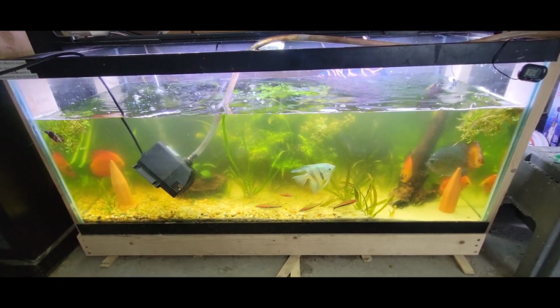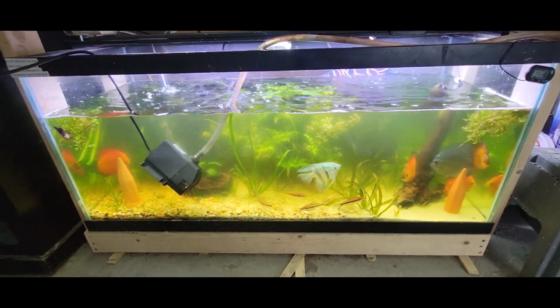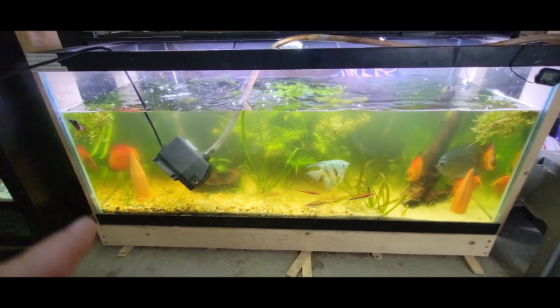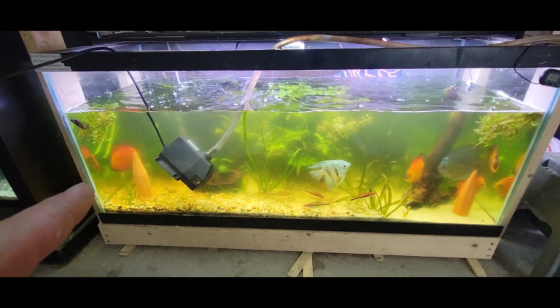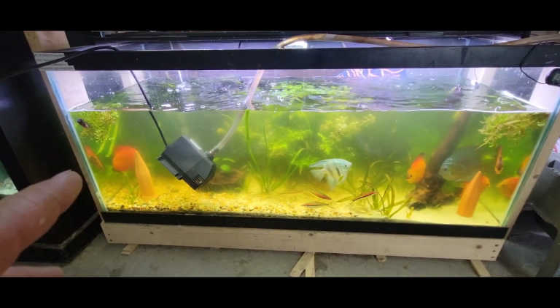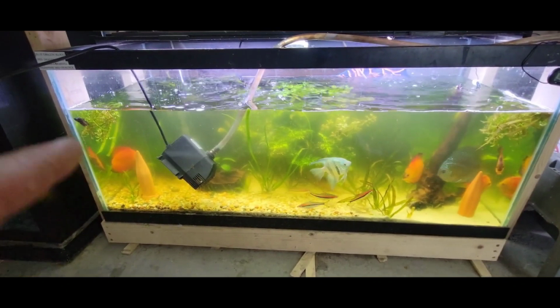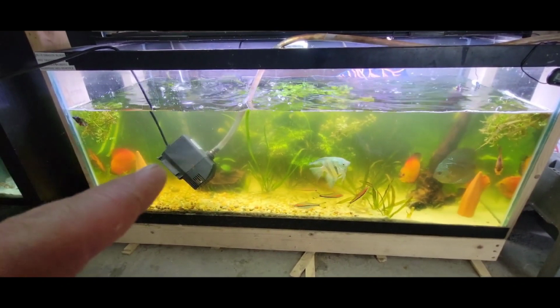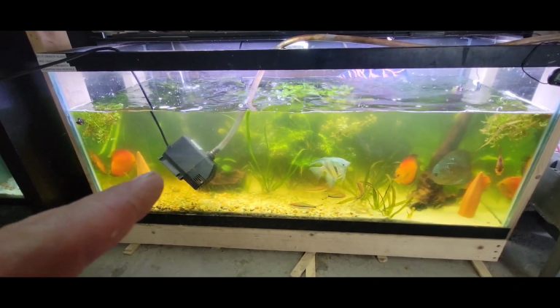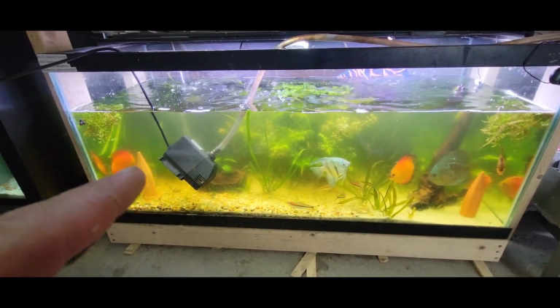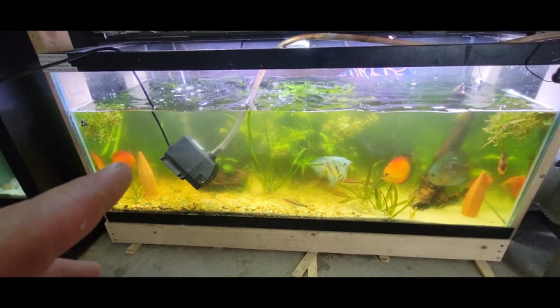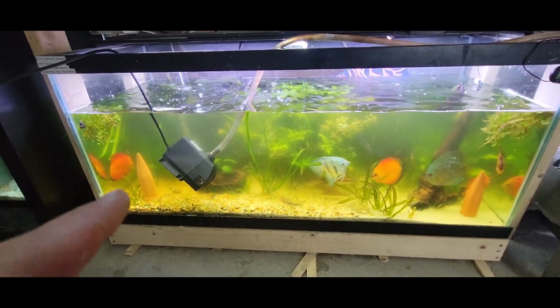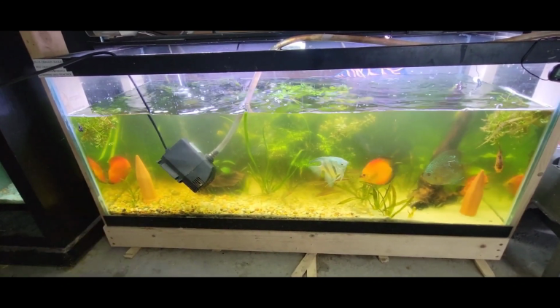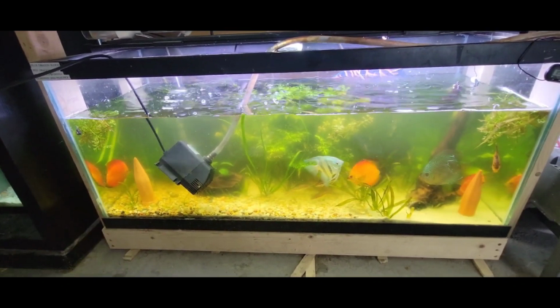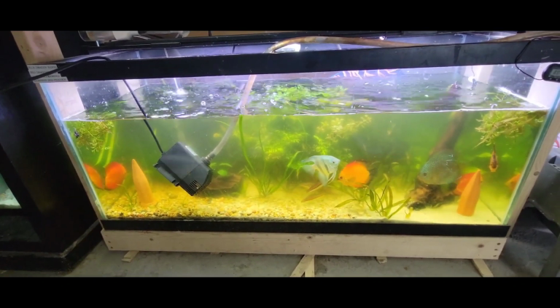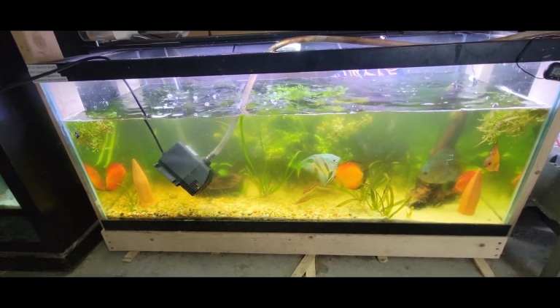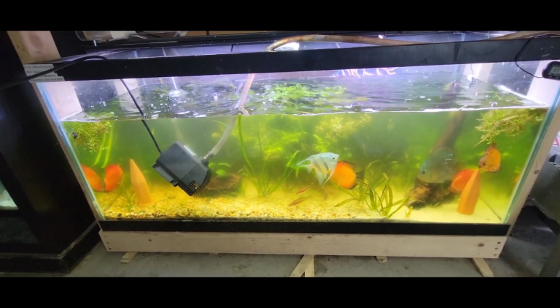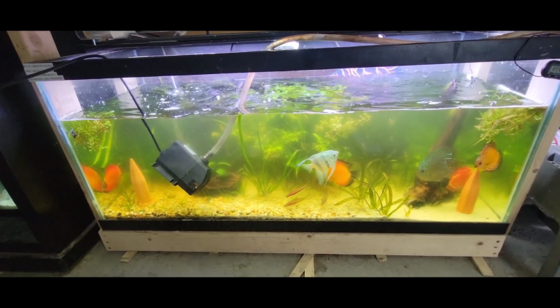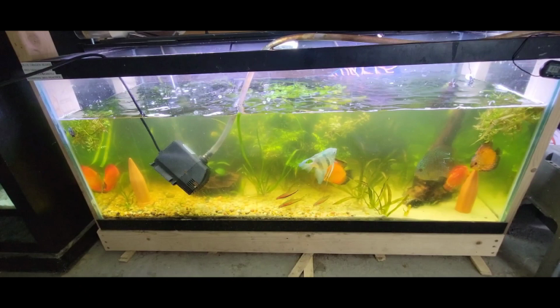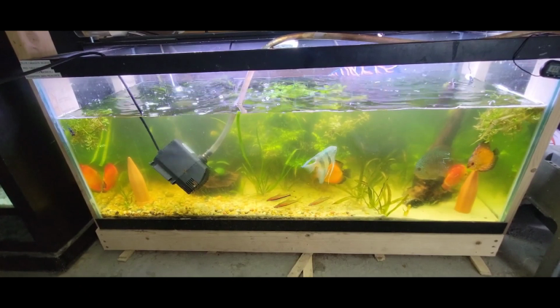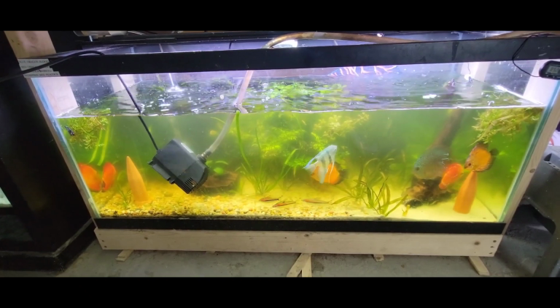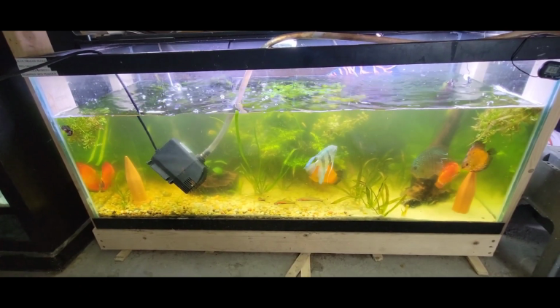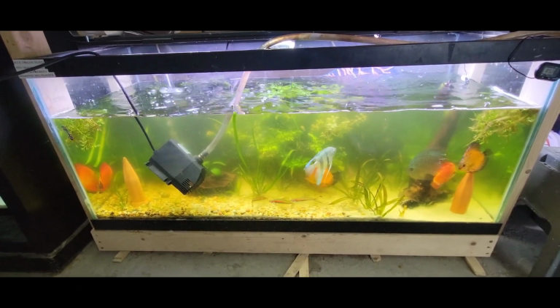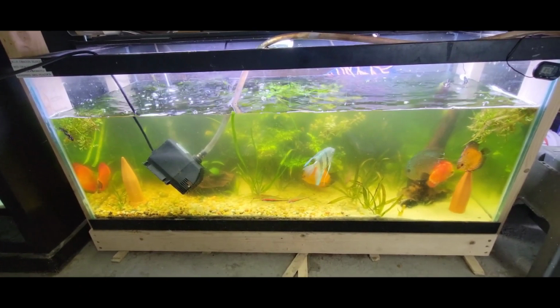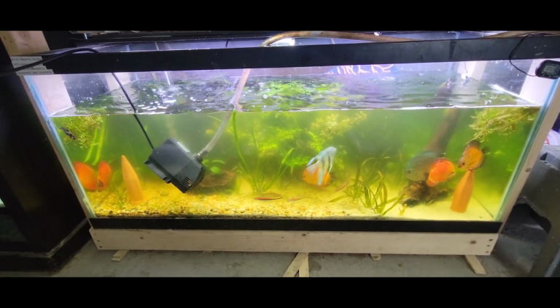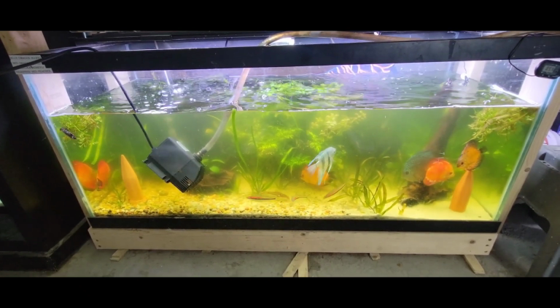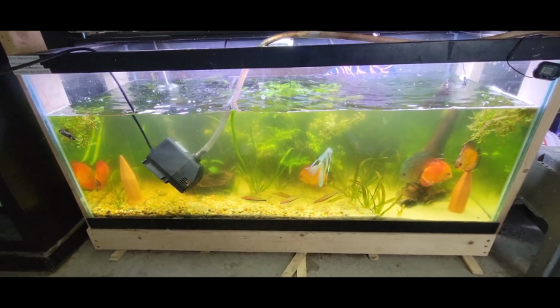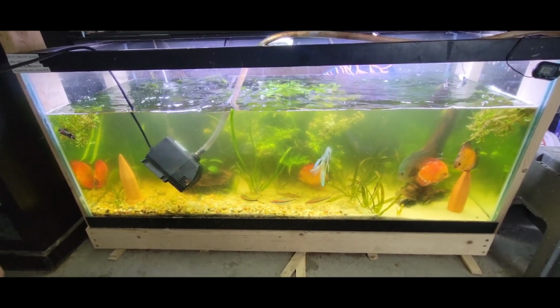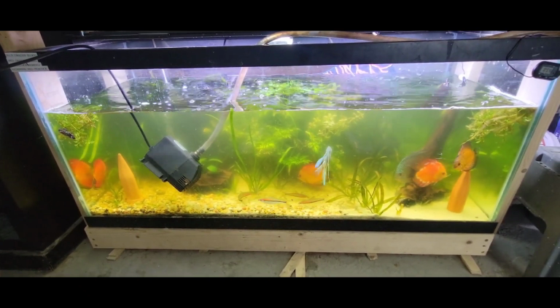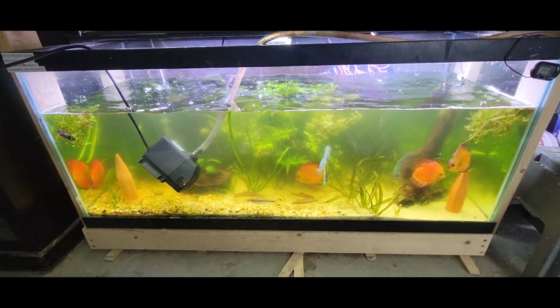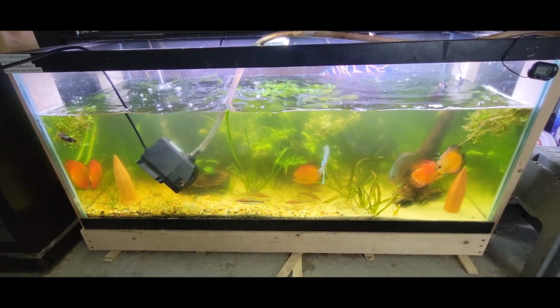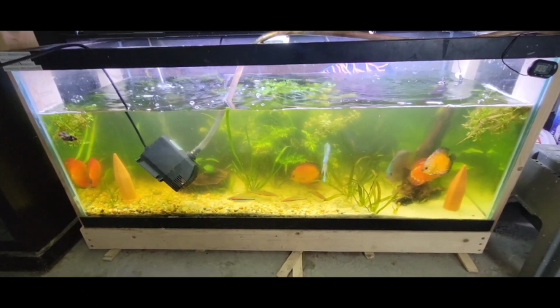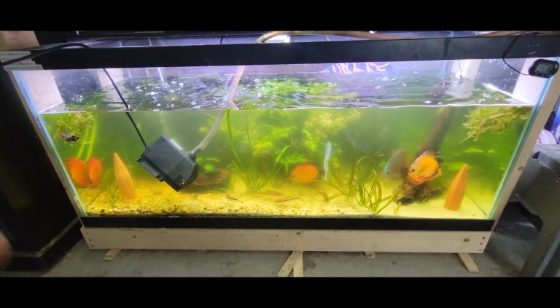So like I said, the first thing we're gonna do is drain half the tank down. My weekly water change is usually about 20% on this tank, but for this week we're gonna do a 50% water change. So let's get it drained.